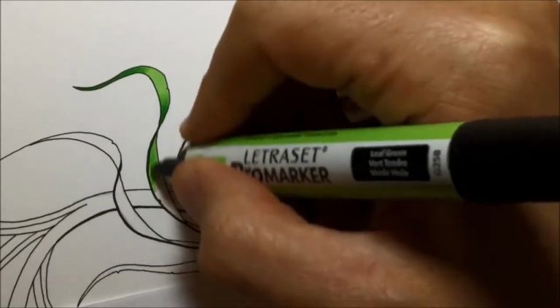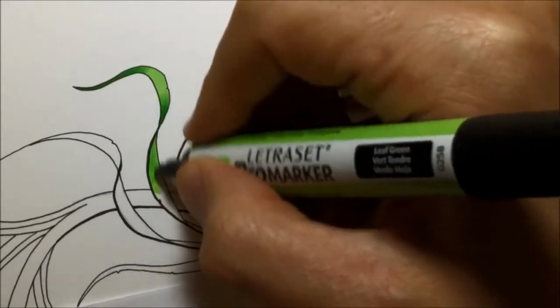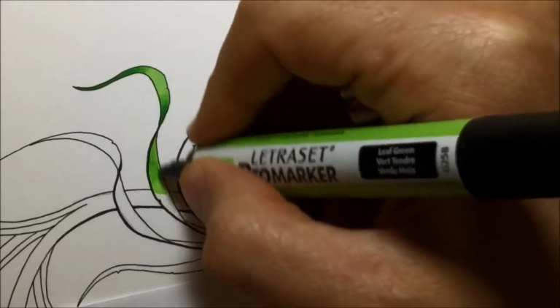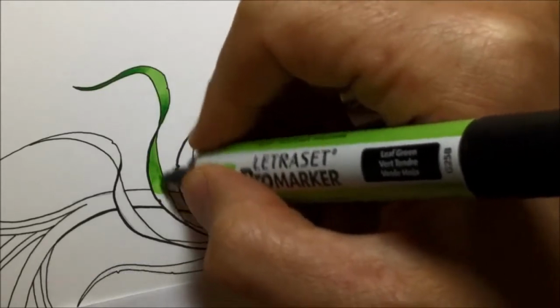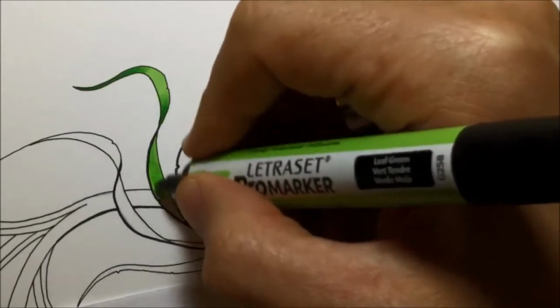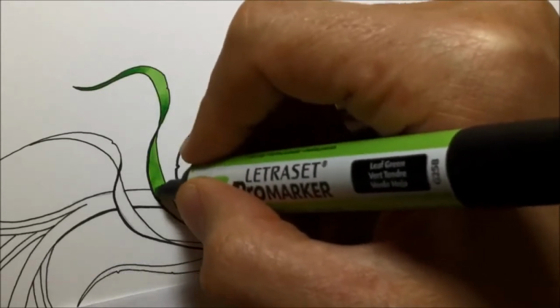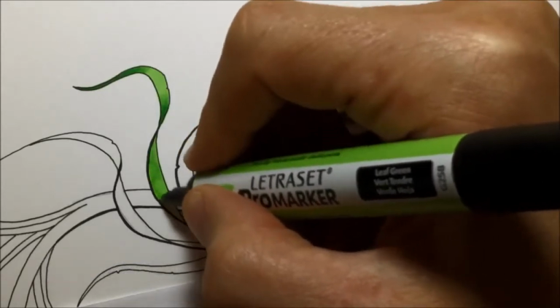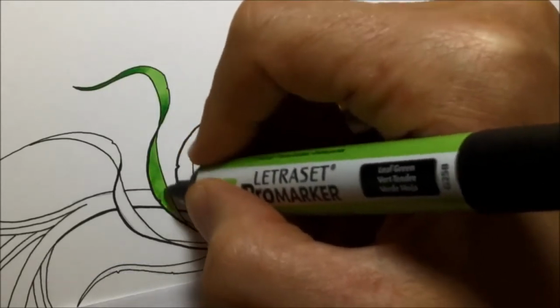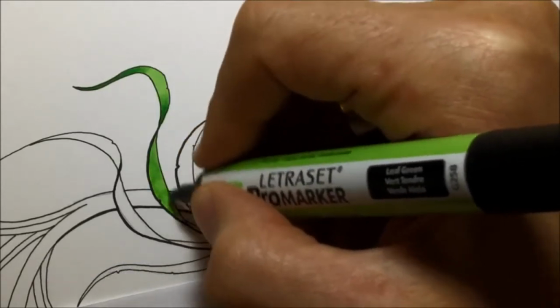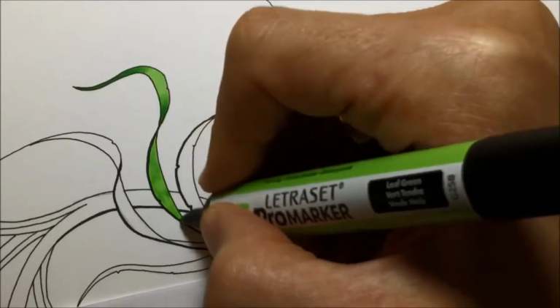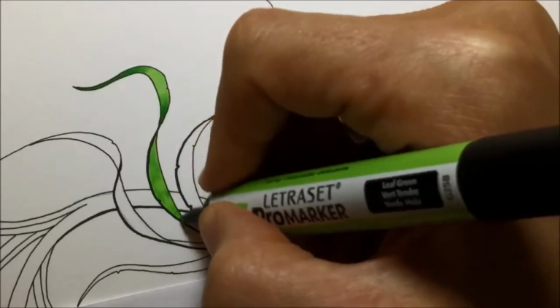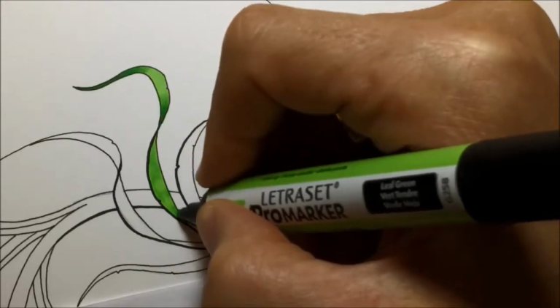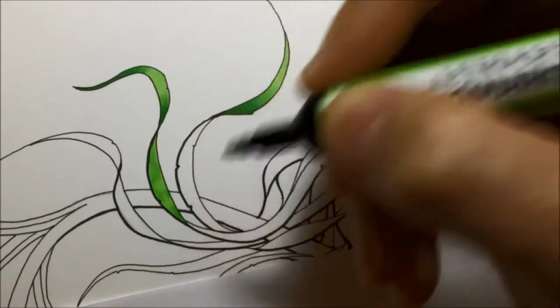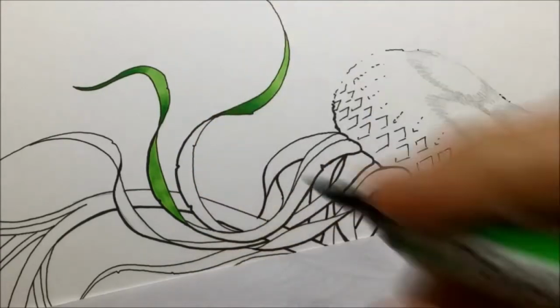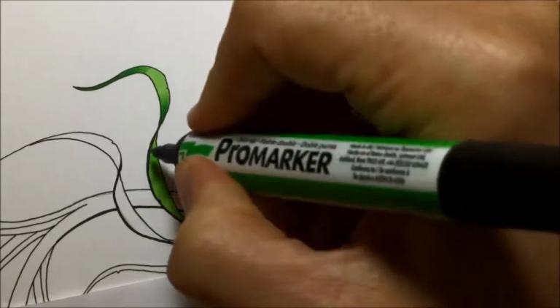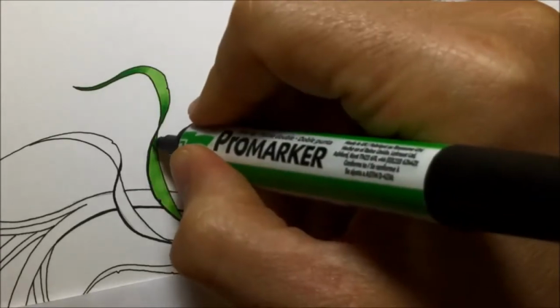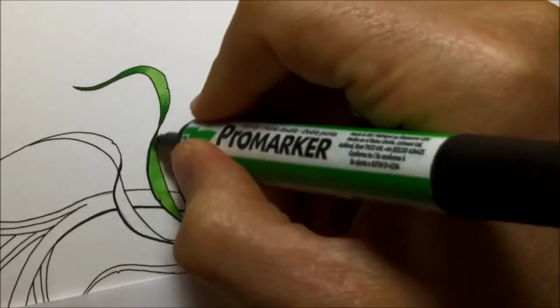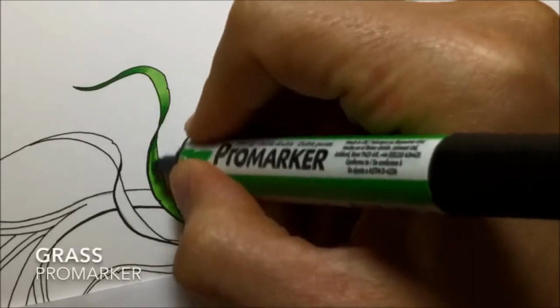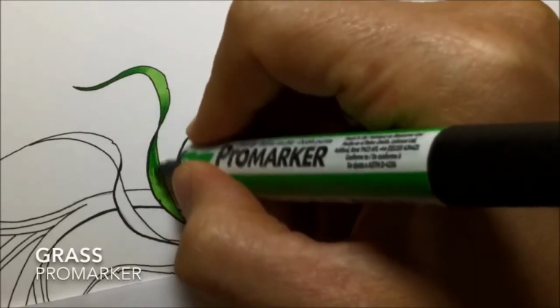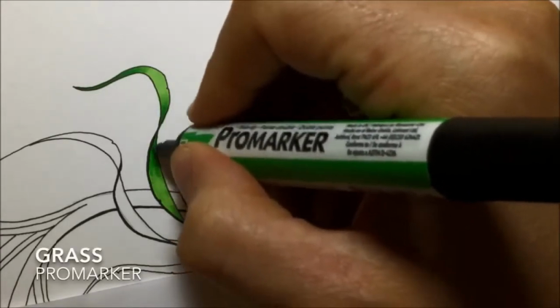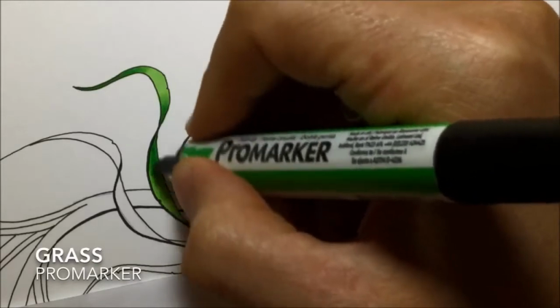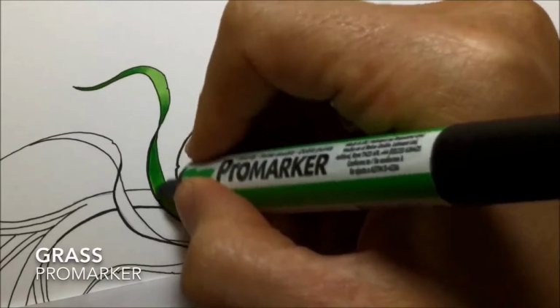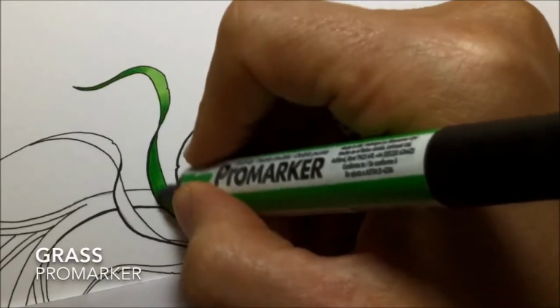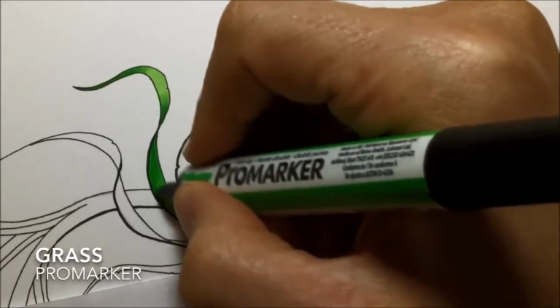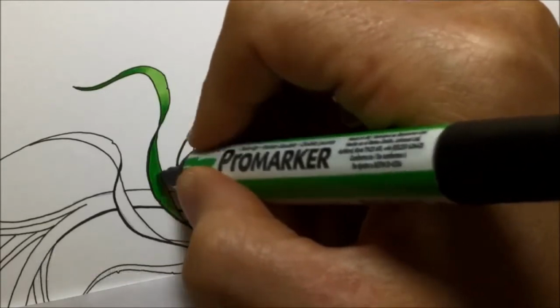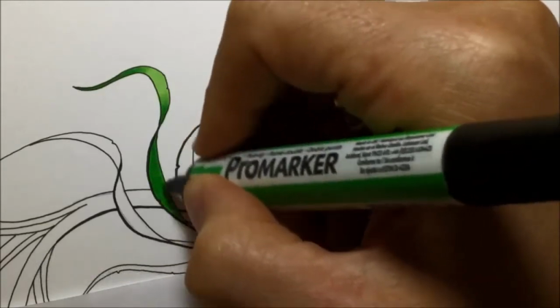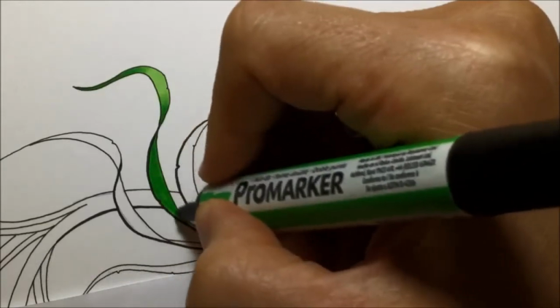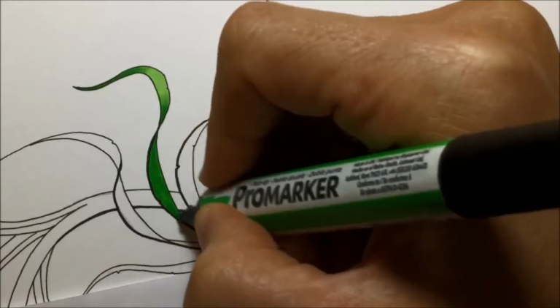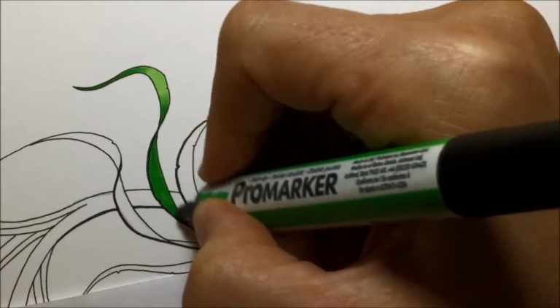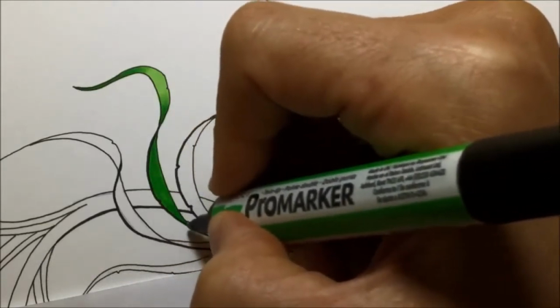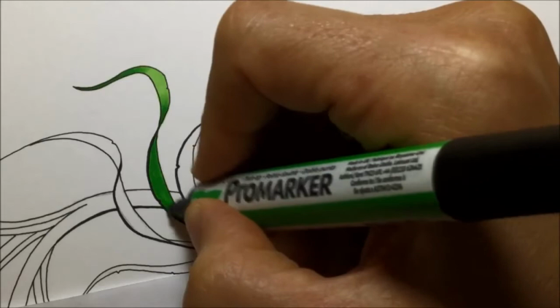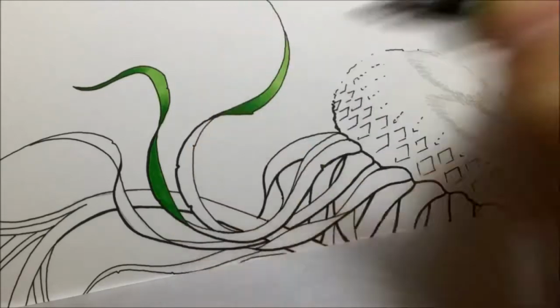This is part of a tentacle that is twisted and you're actually seeing the dark underside of it. So what I could do is just go straight in with my dark colours, but I don't like to do that. I like to put on all the colours that I'm using for the light areas and layer them up. So I'm putting on grass green now as well.